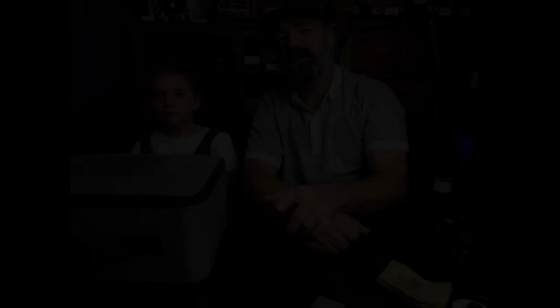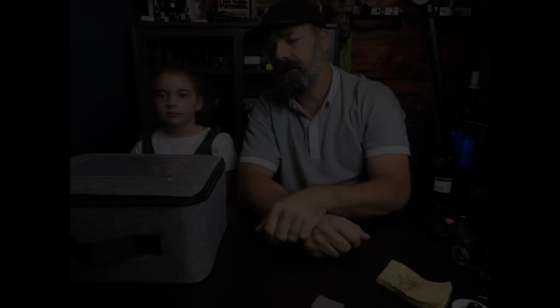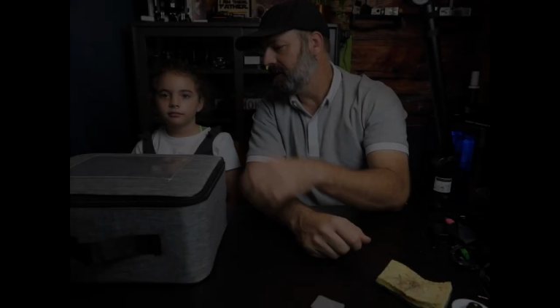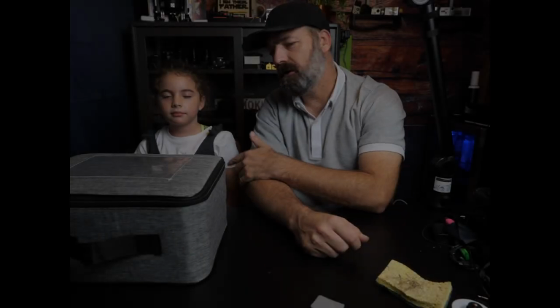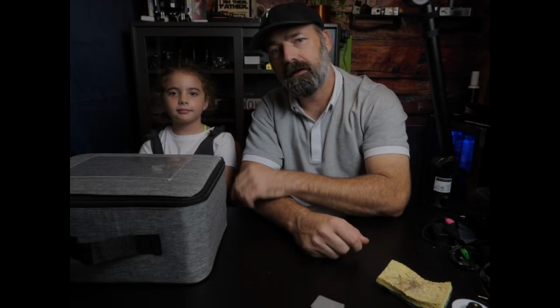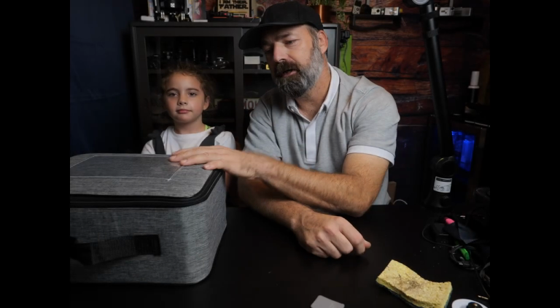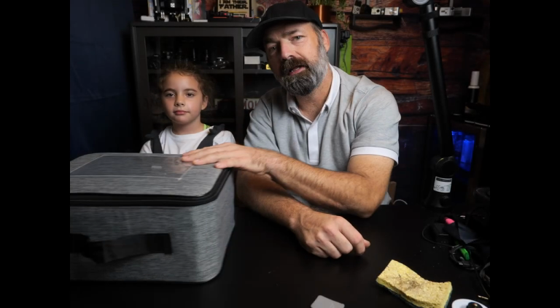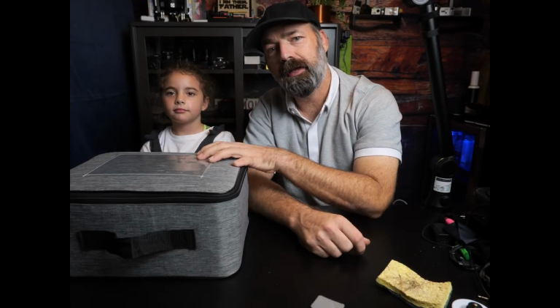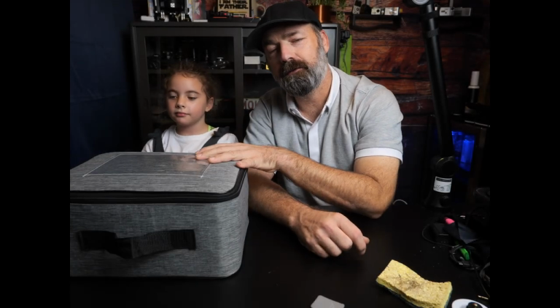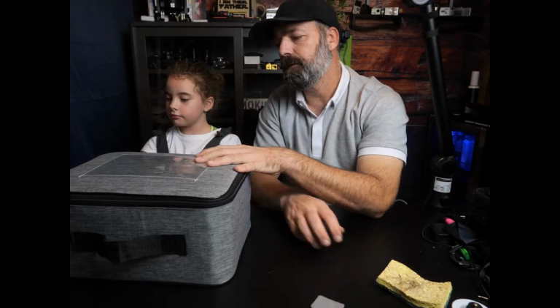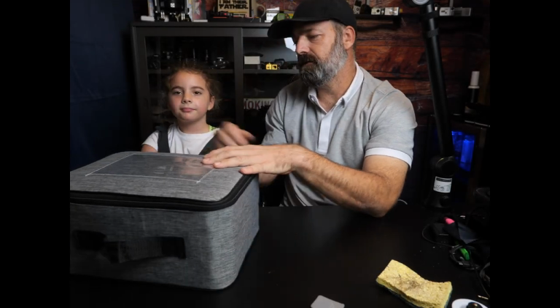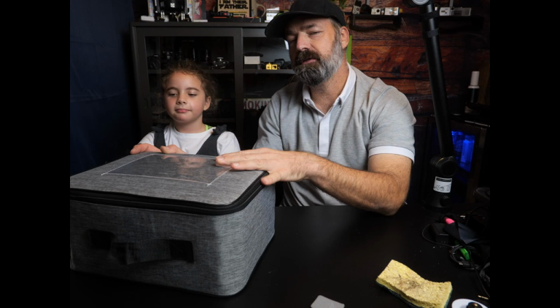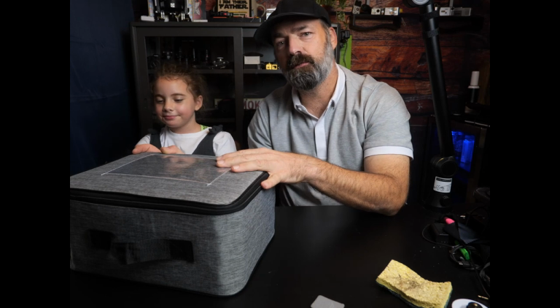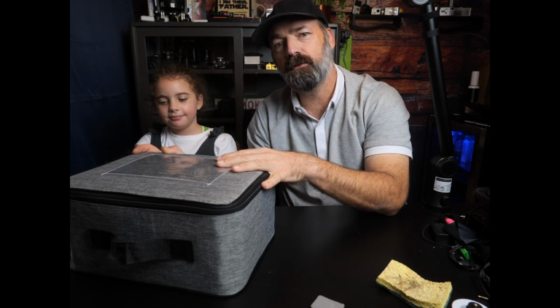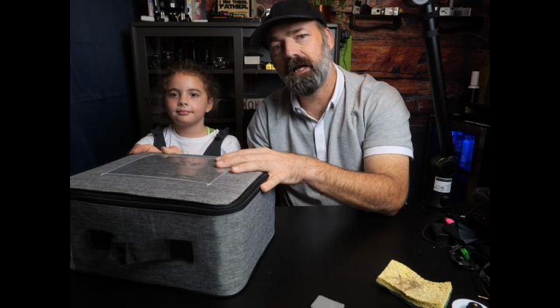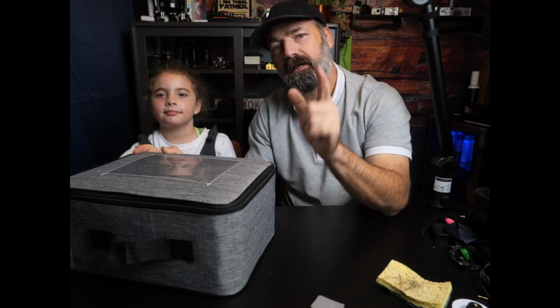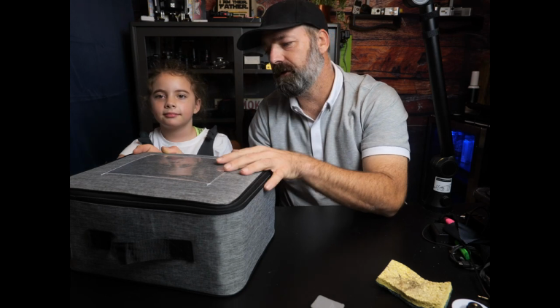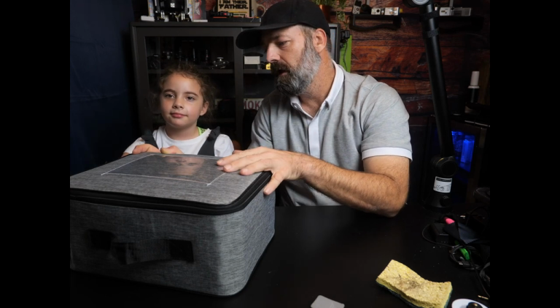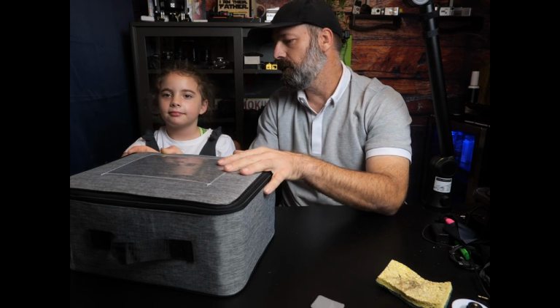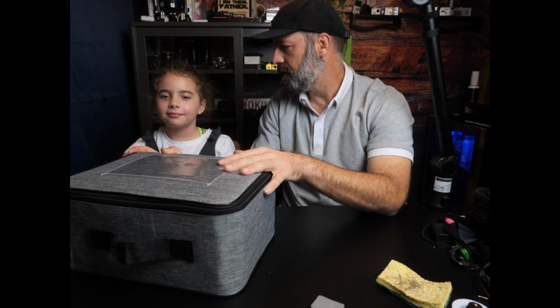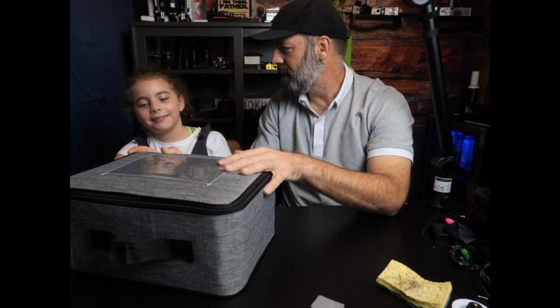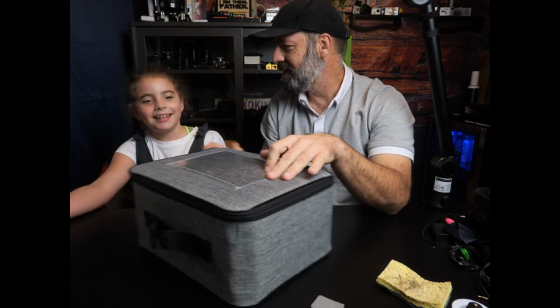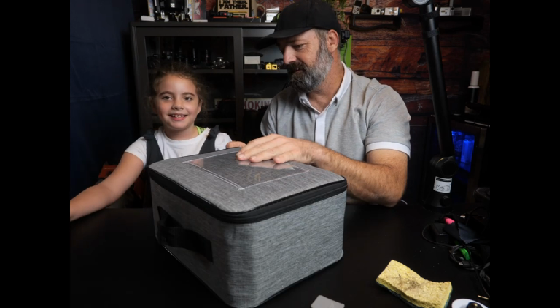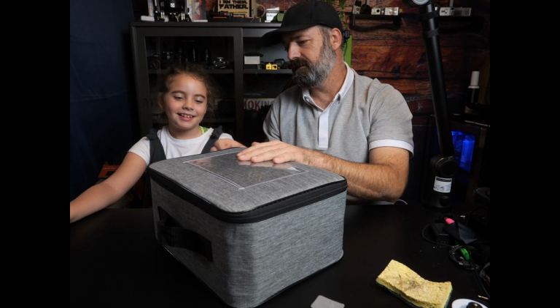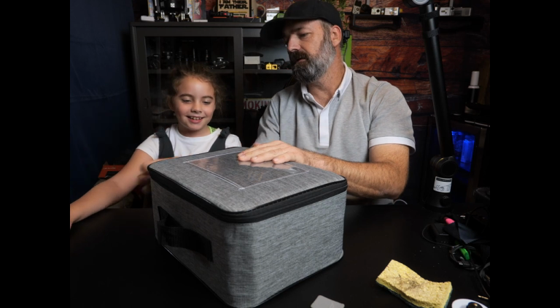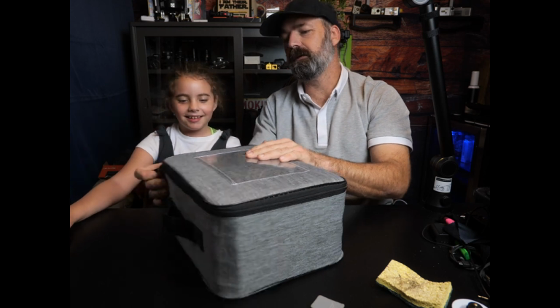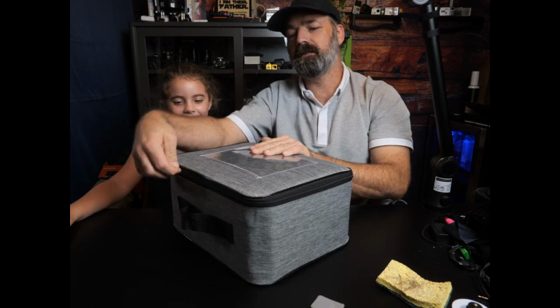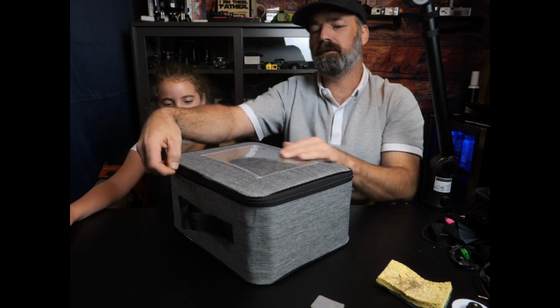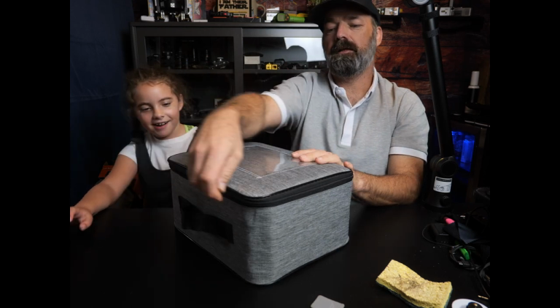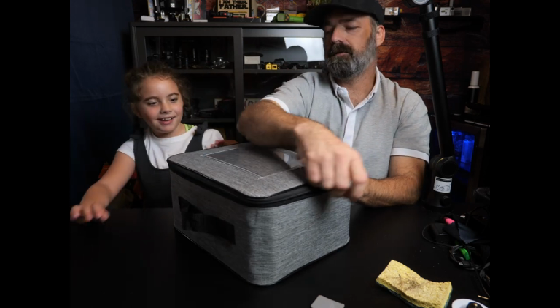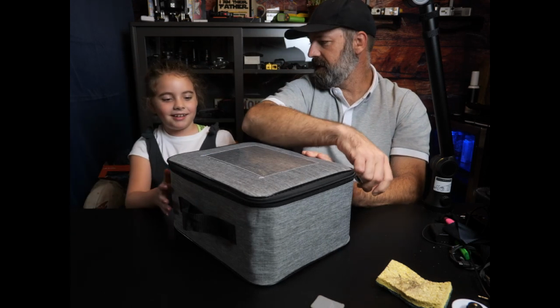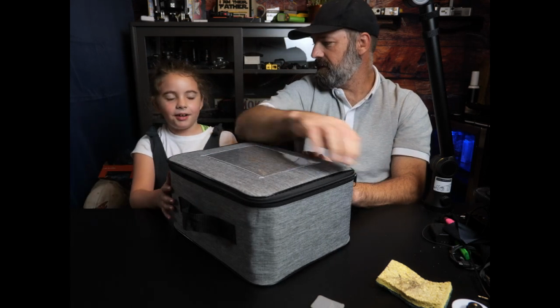Today Lizzie Jo and I are going to be opening up a microscope. We were sent this to review, unbox, and check out for you, so we're going to do it. Are you ready? Yes. All right, let's see what we're going to get. Have you seen it yet? No.